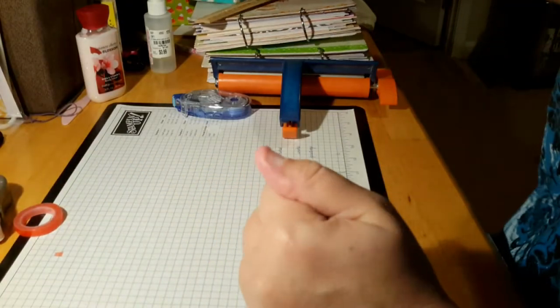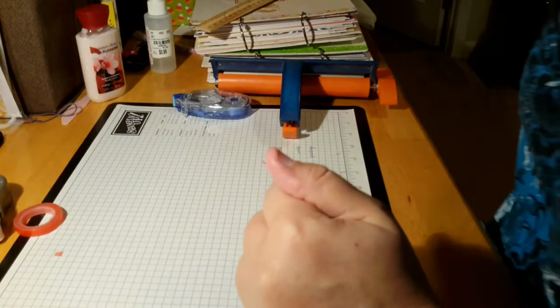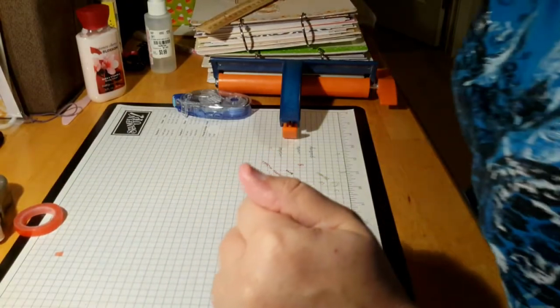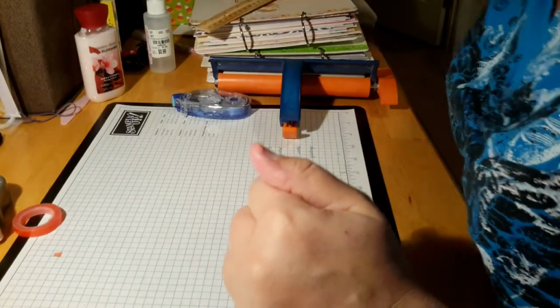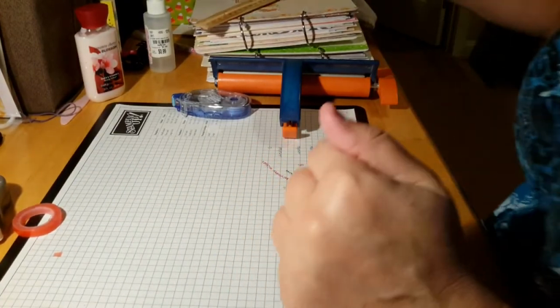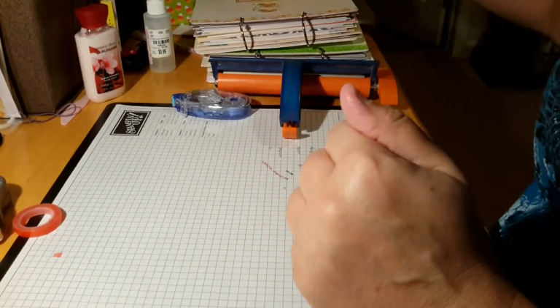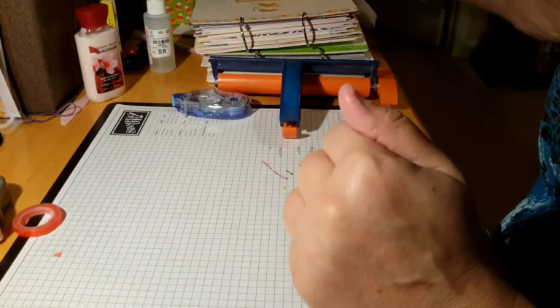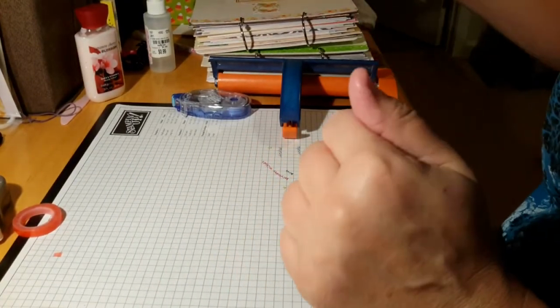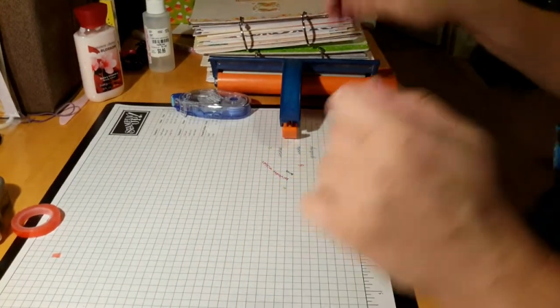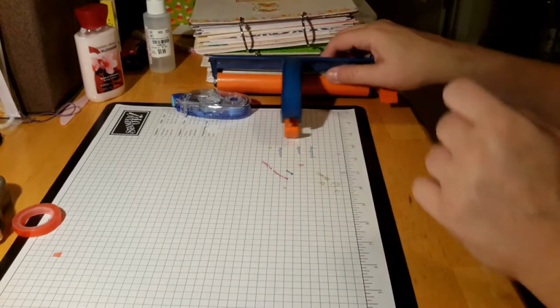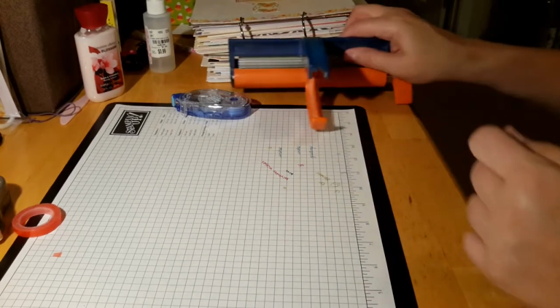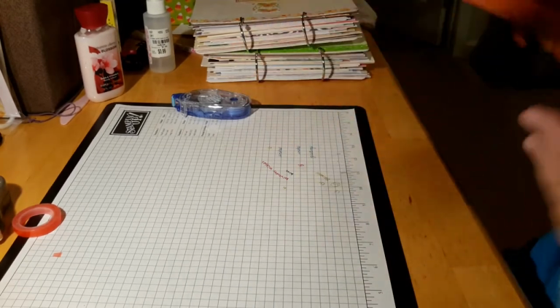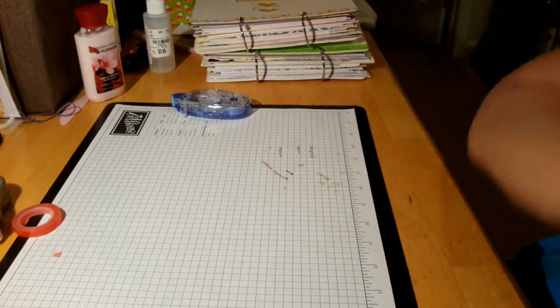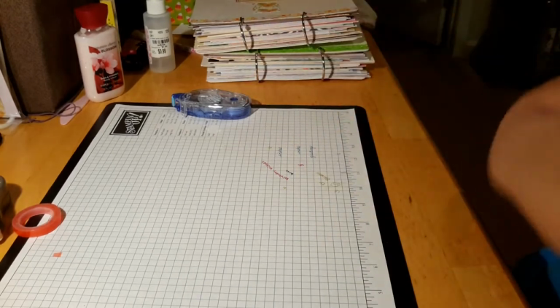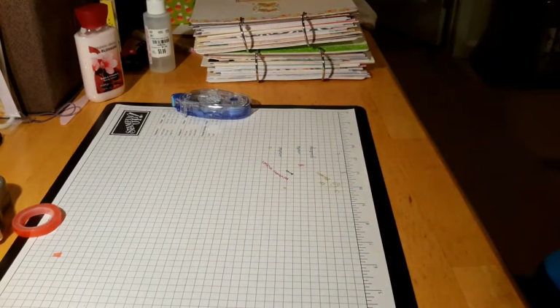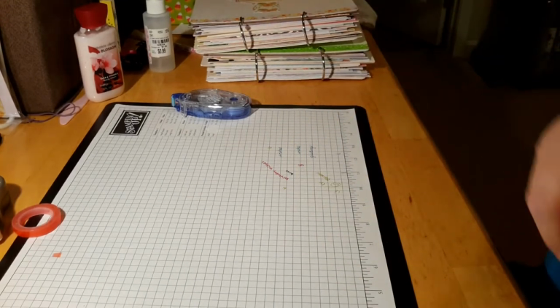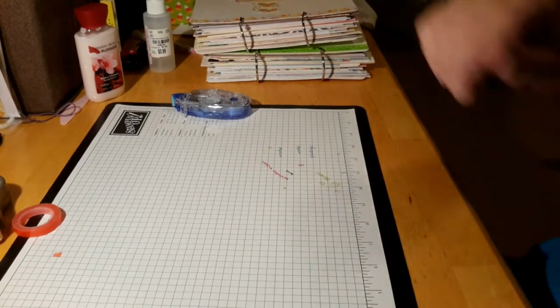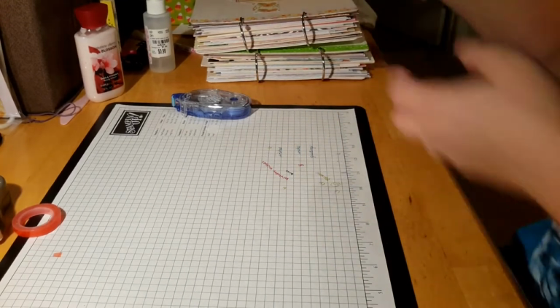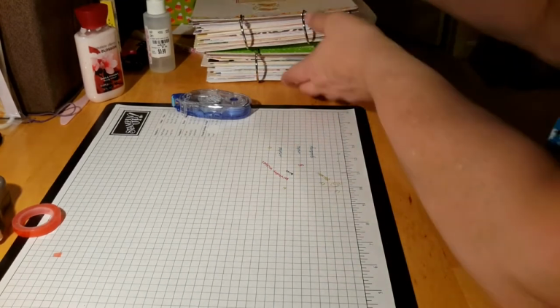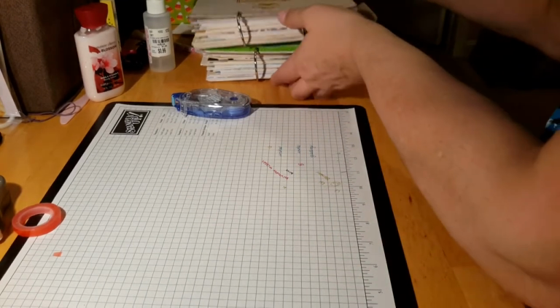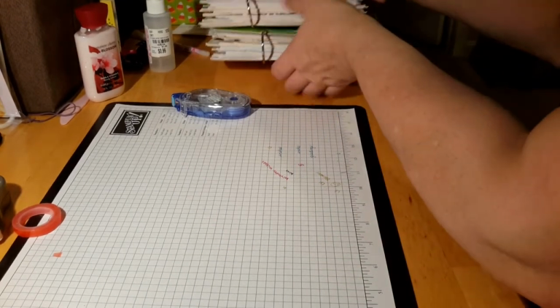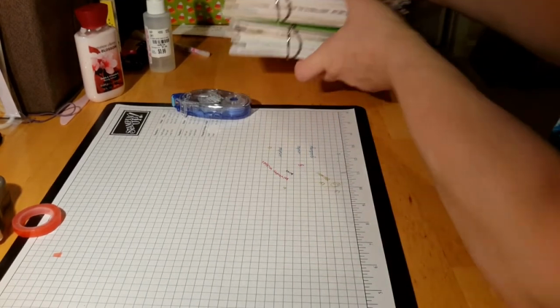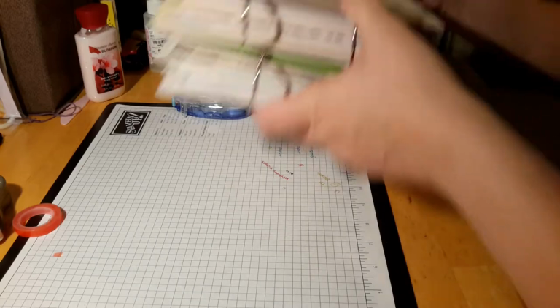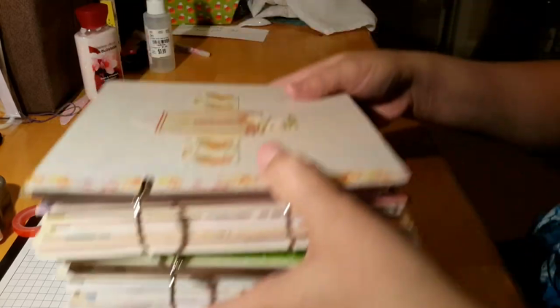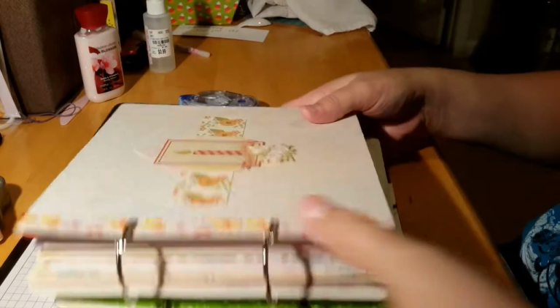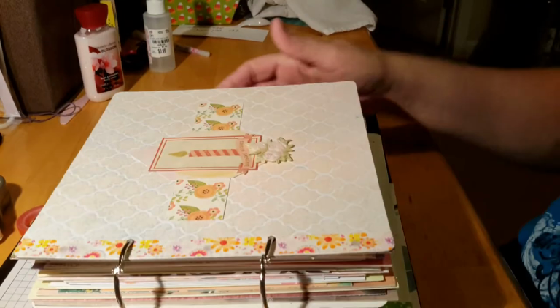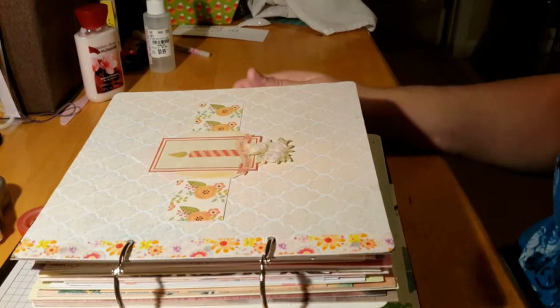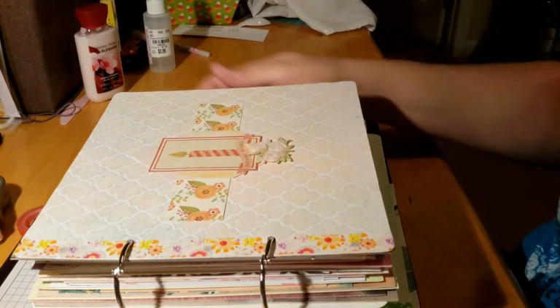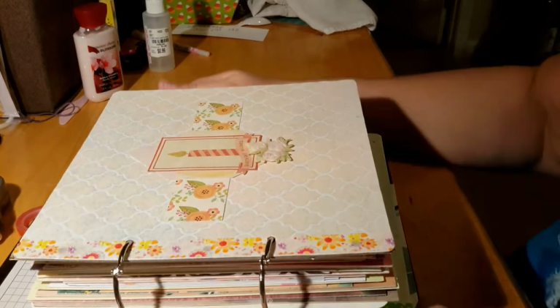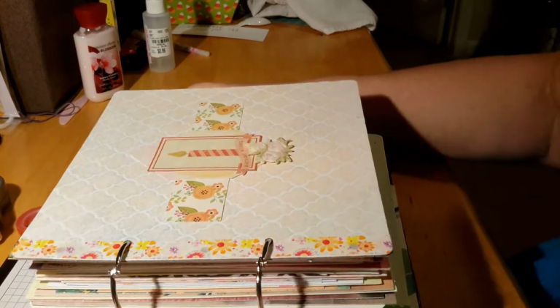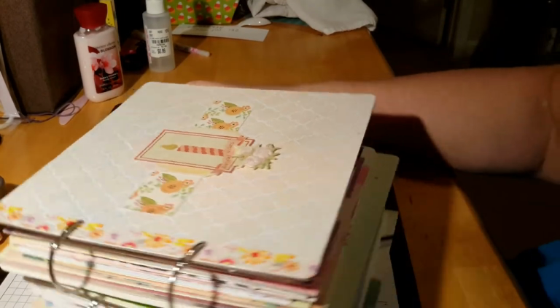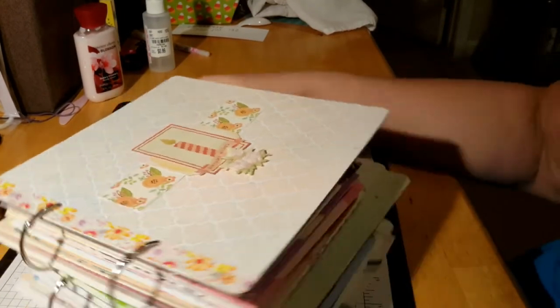The little projects here that I wanted to show — I had mentioned on one of my videos recently that I was working on a couple of card books, actually more than a couple. Card books for my mother for greeting cards.